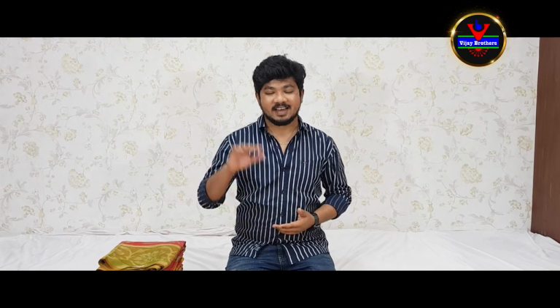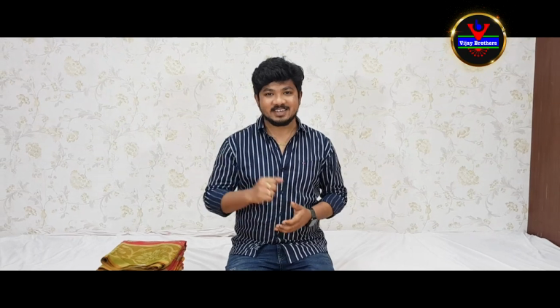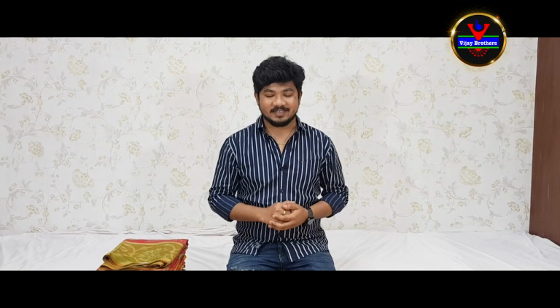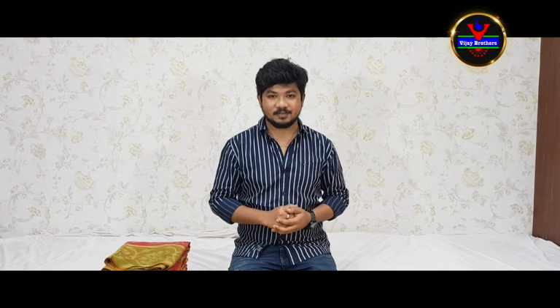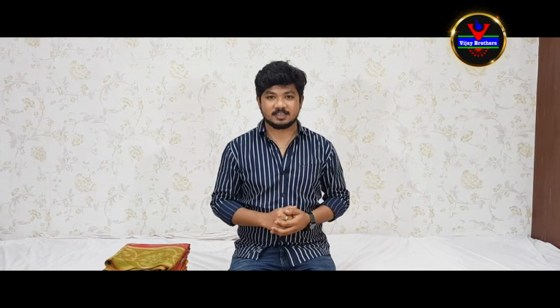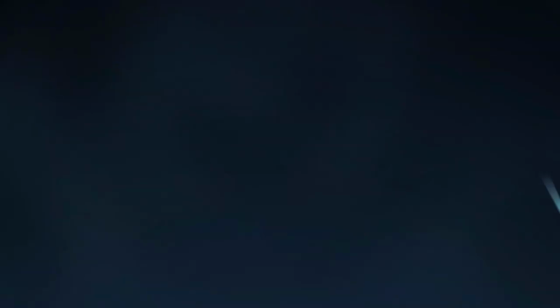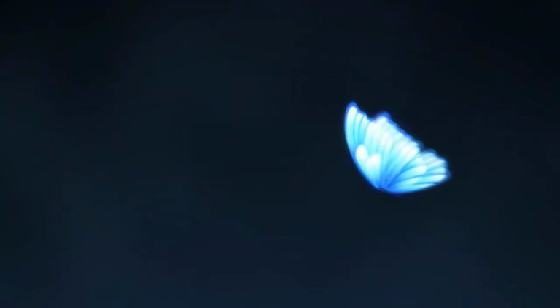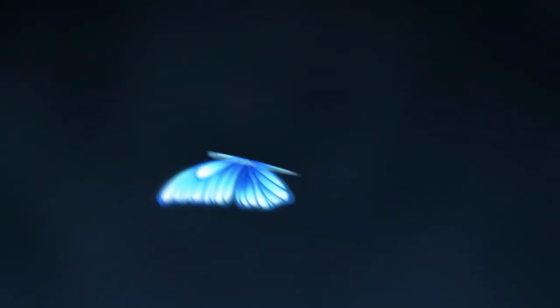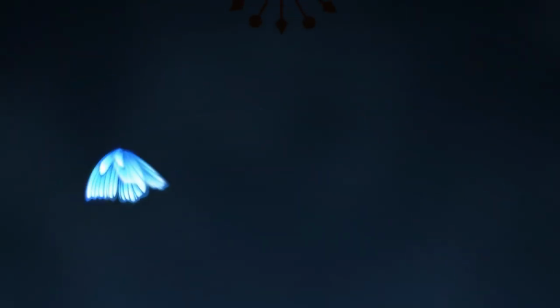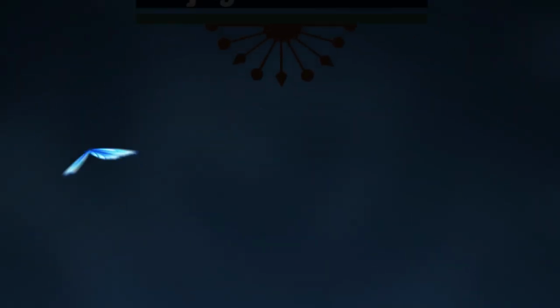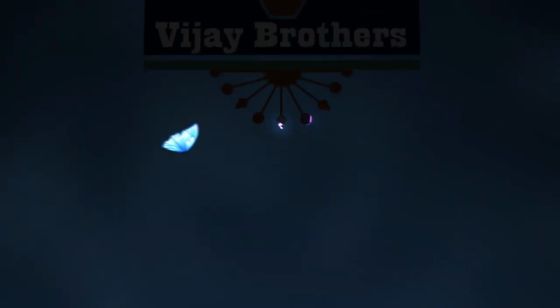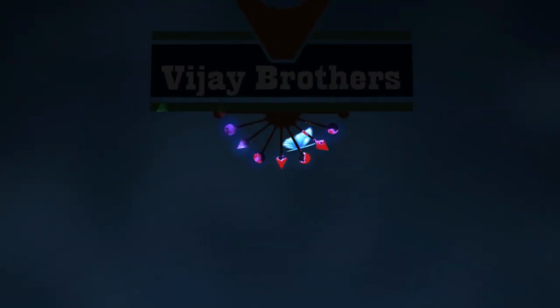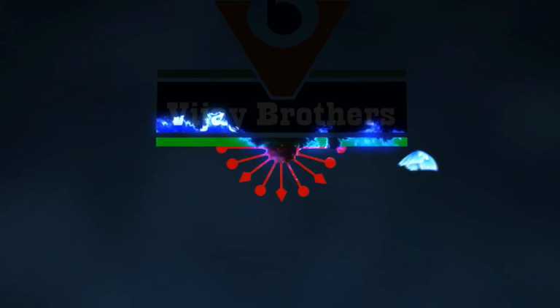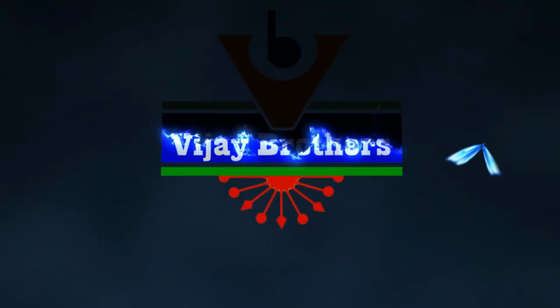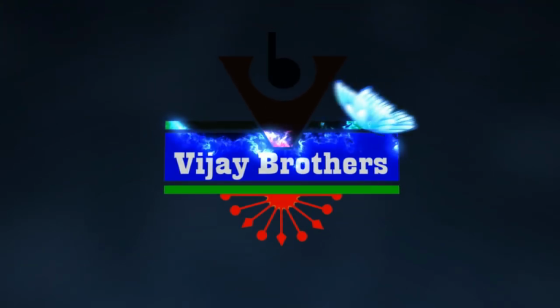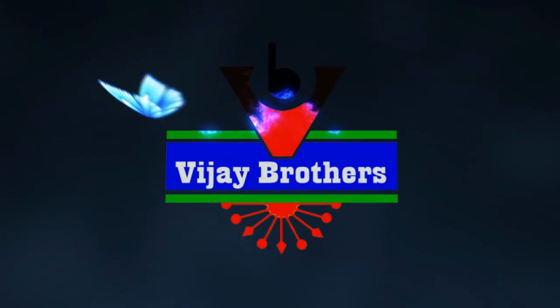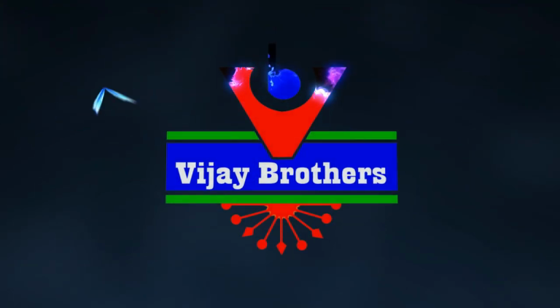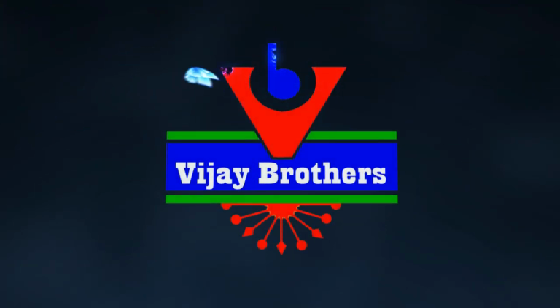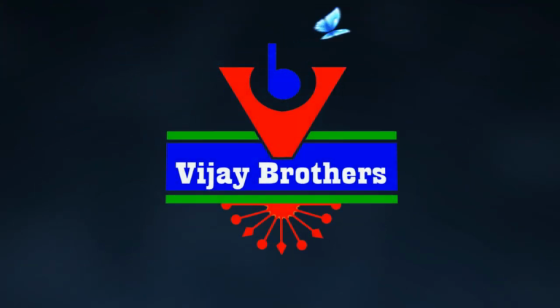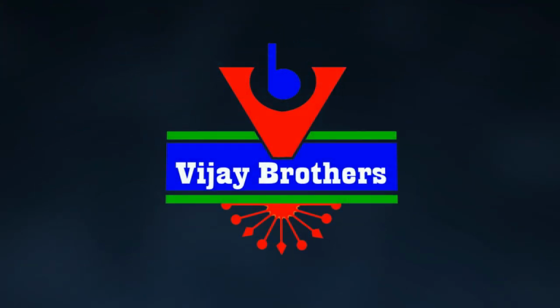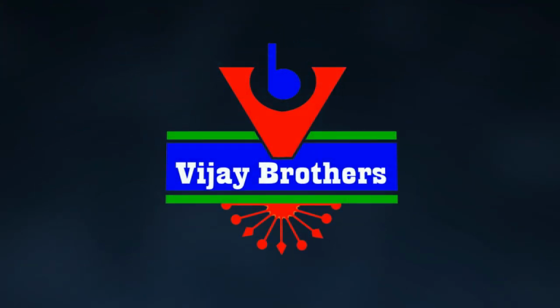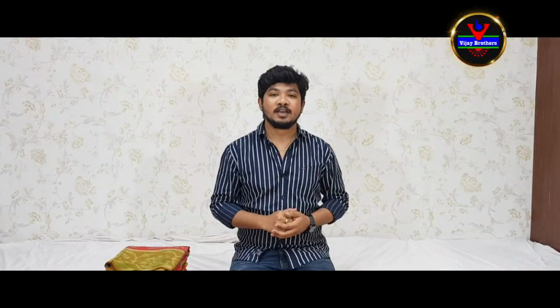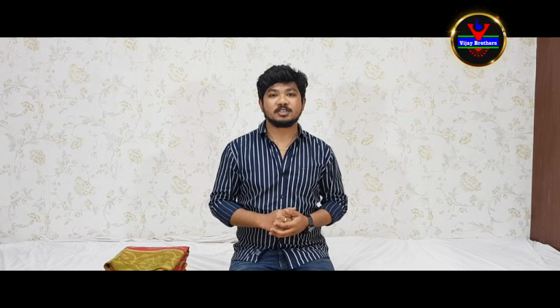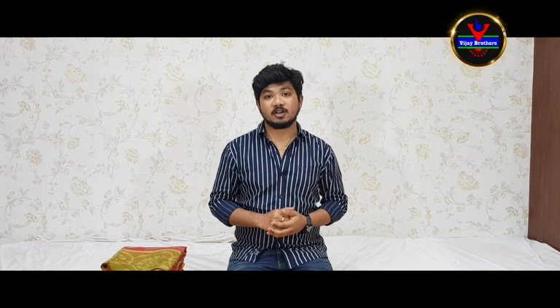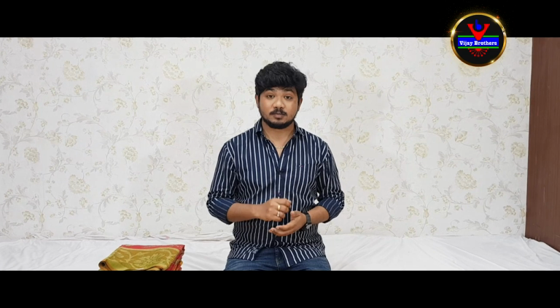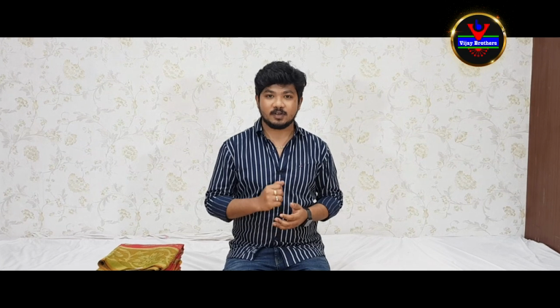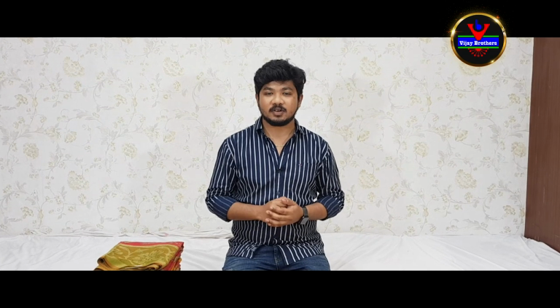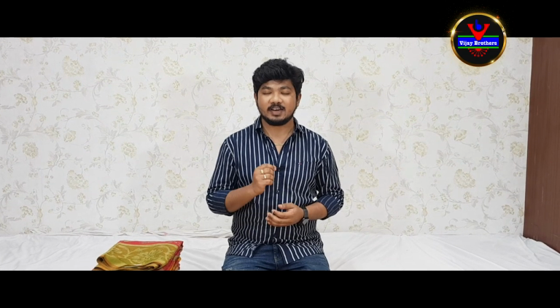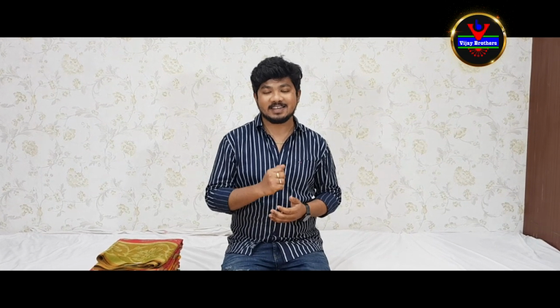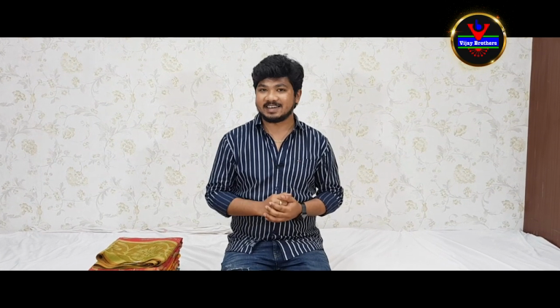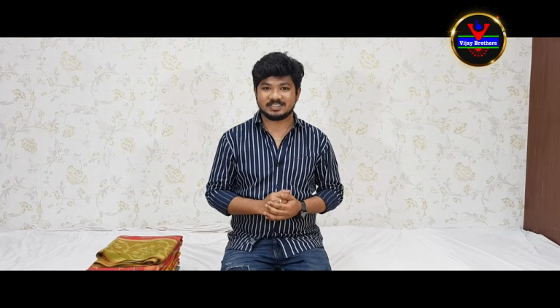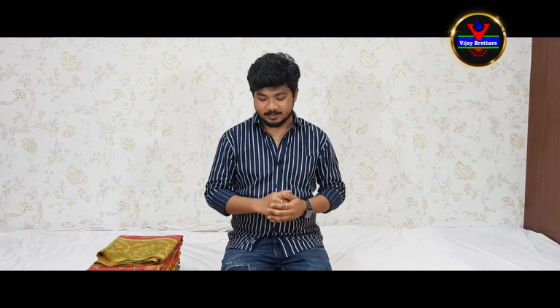Hi viewers! Welcome to Vijay Brothers! In this episode, we are going to show you some latest designer collections.